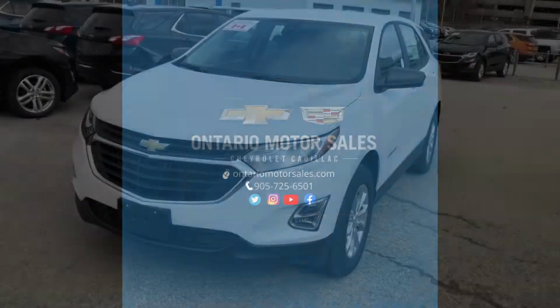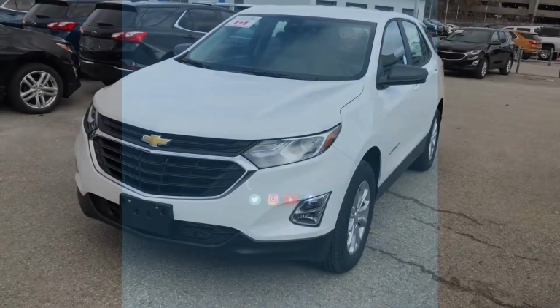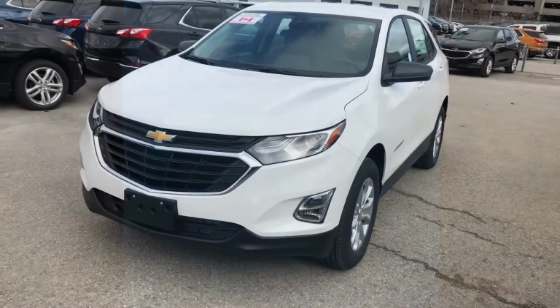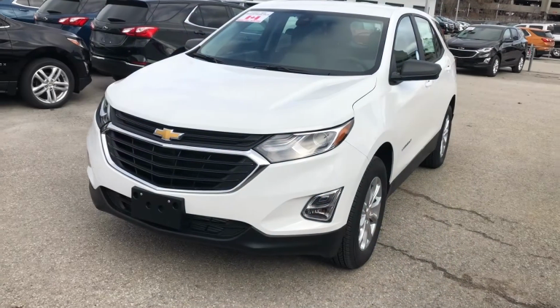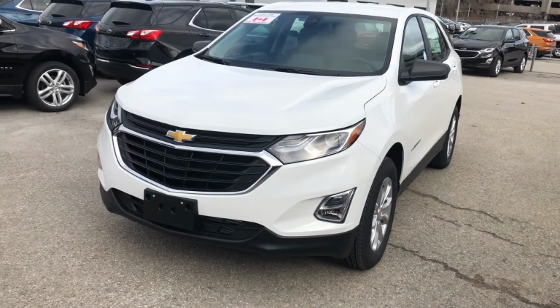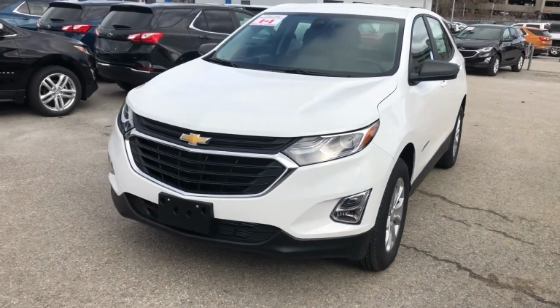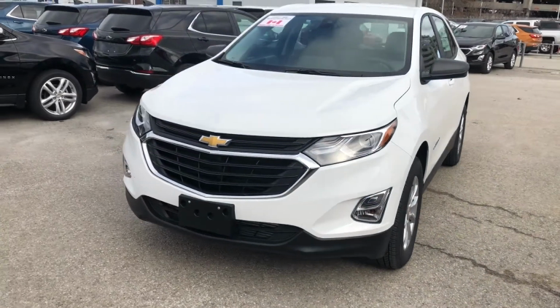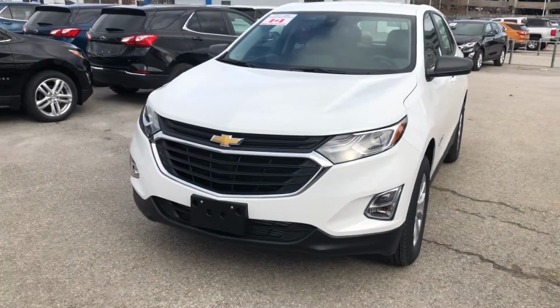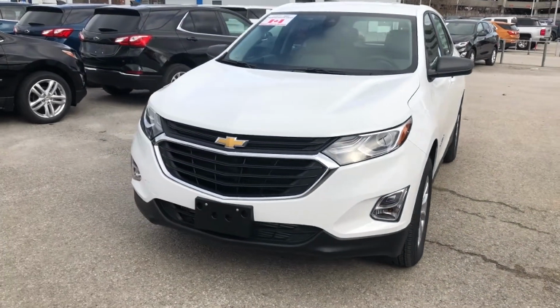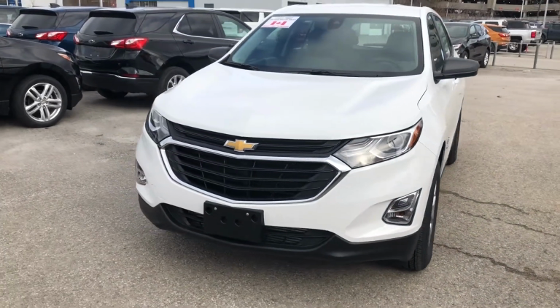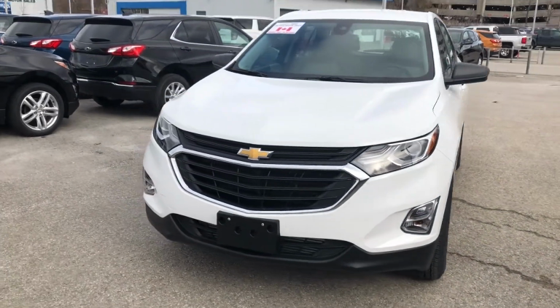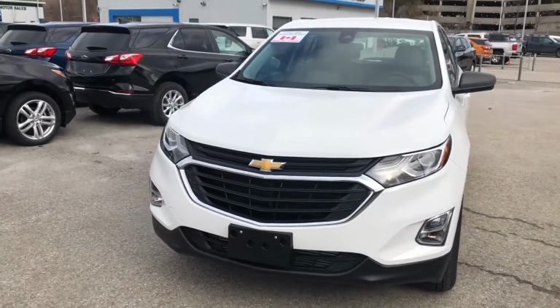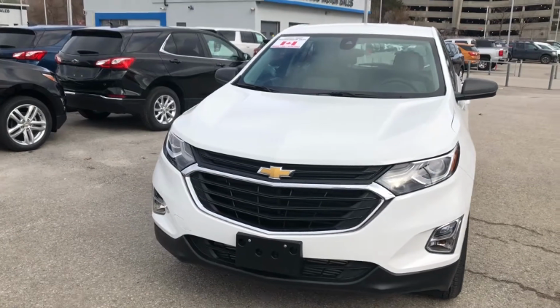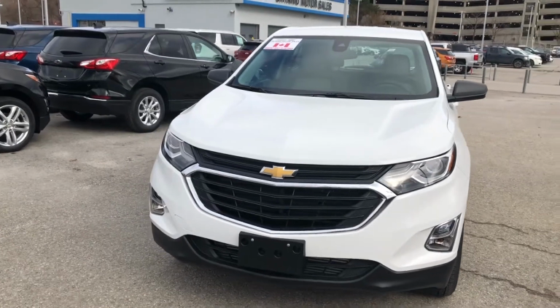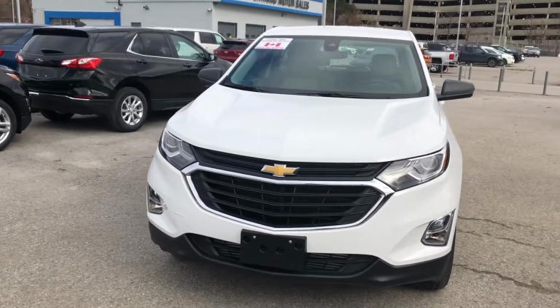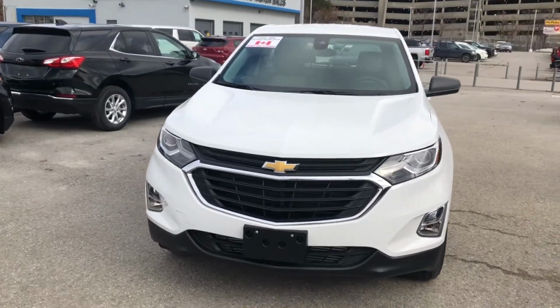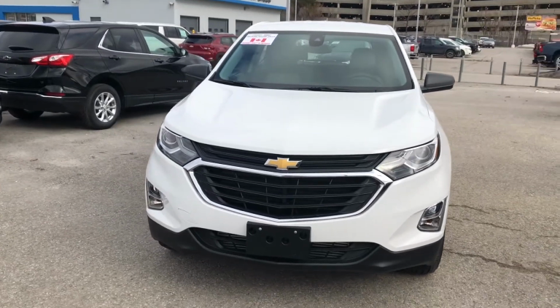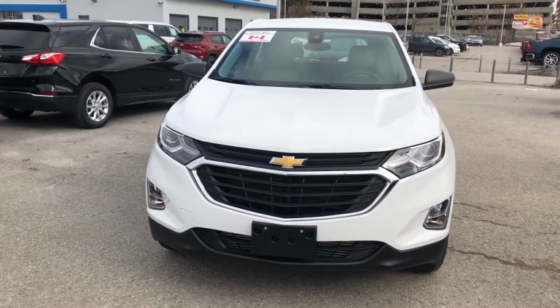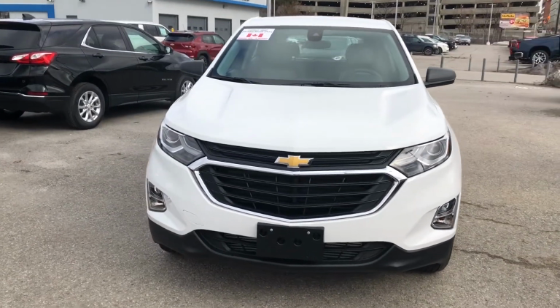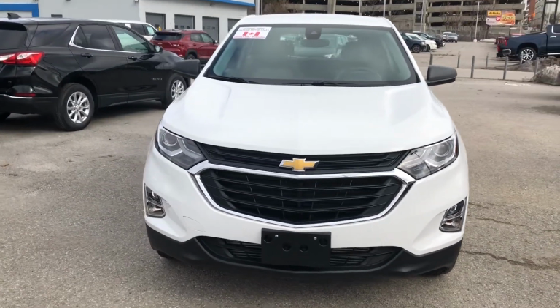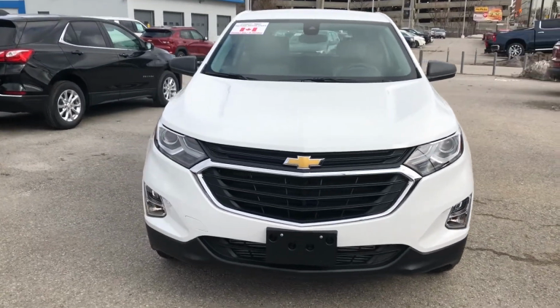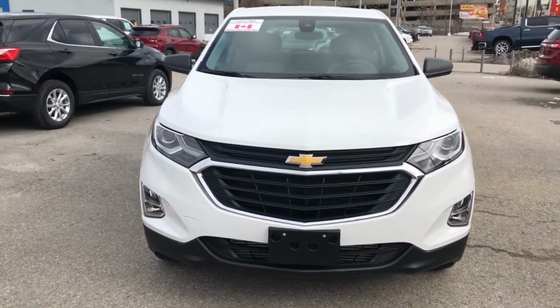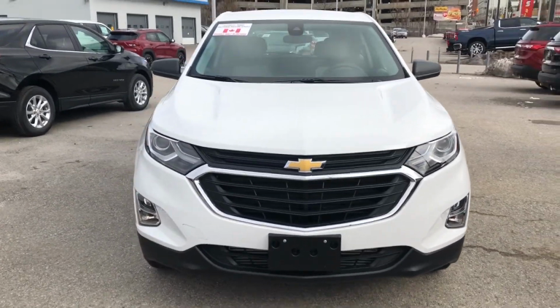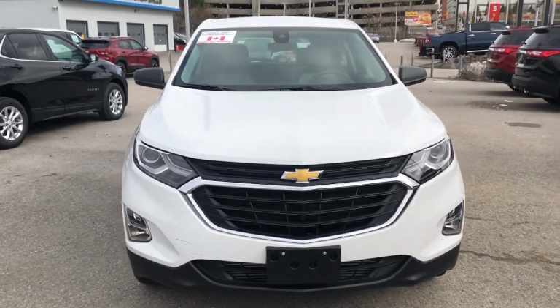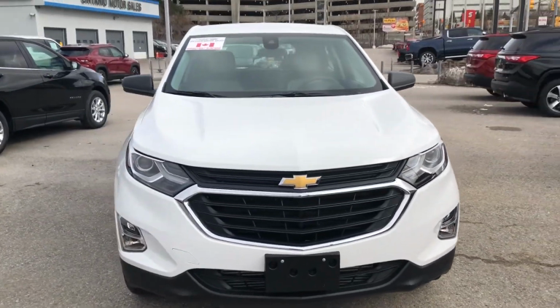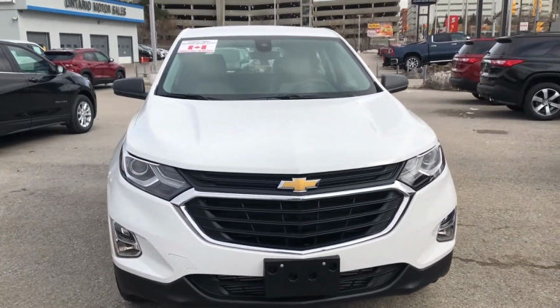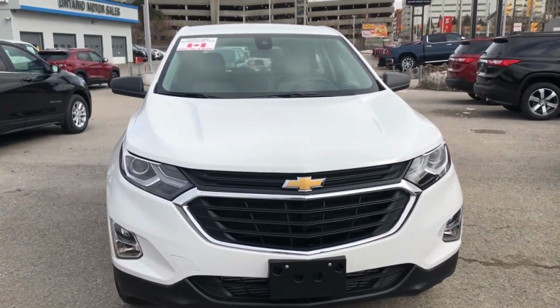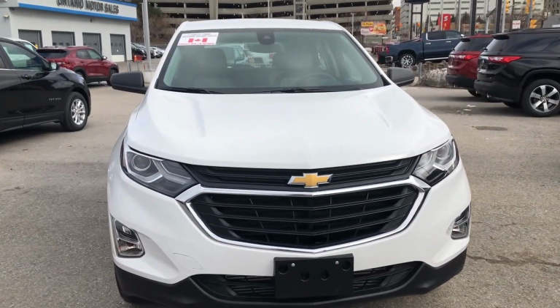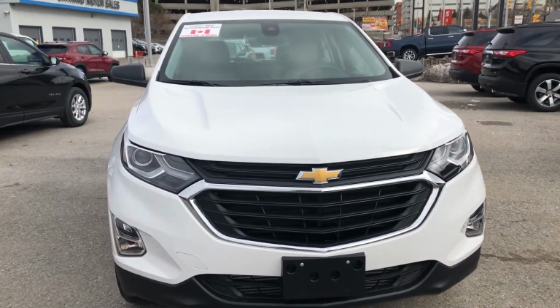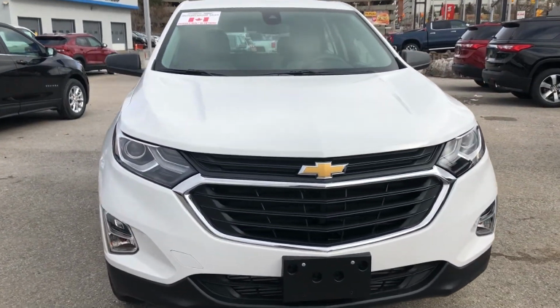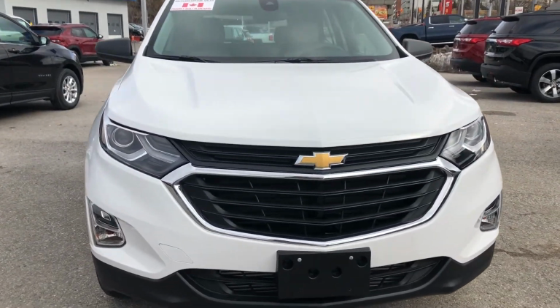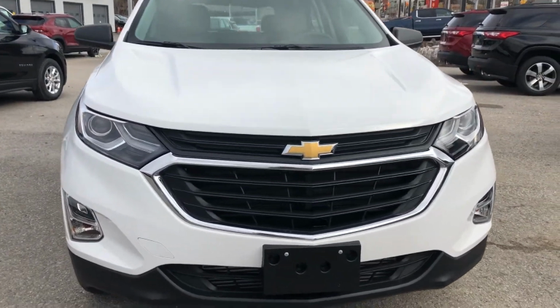Hey, it's Greg from Ontario Motor Sales and I'm here with a 2021 Chevrolet Equinox LS finished in Summit White.